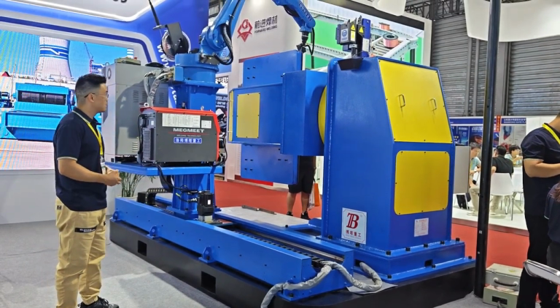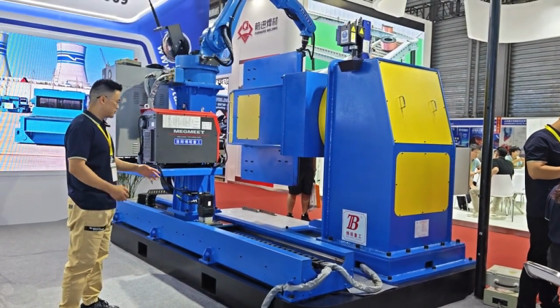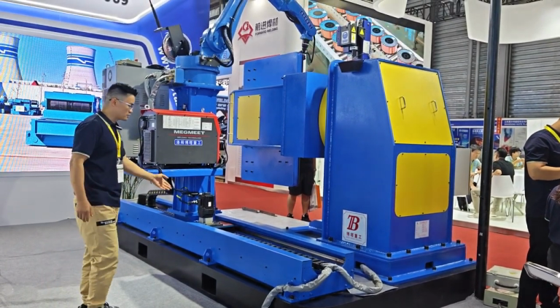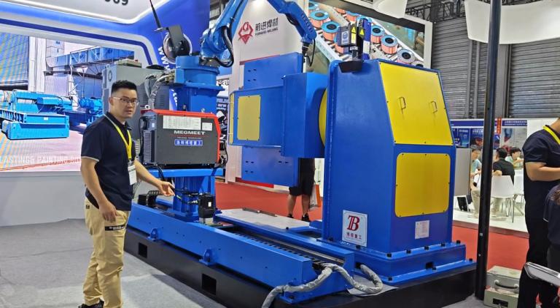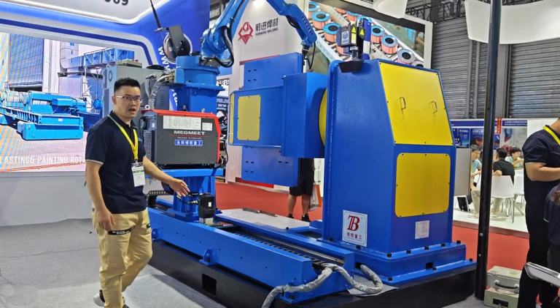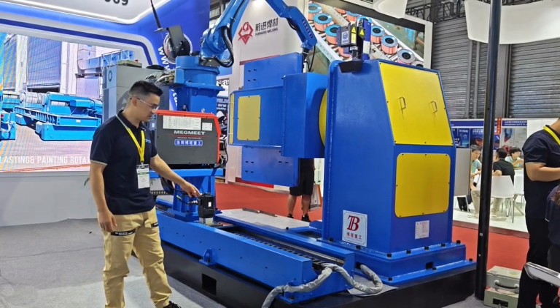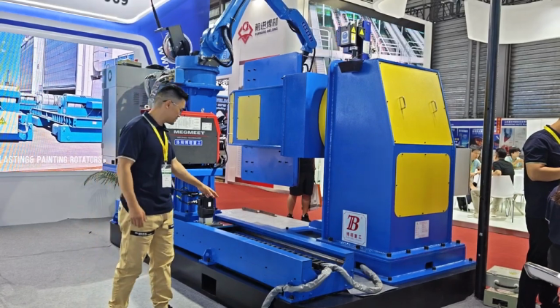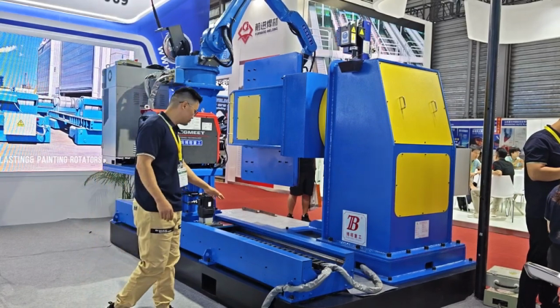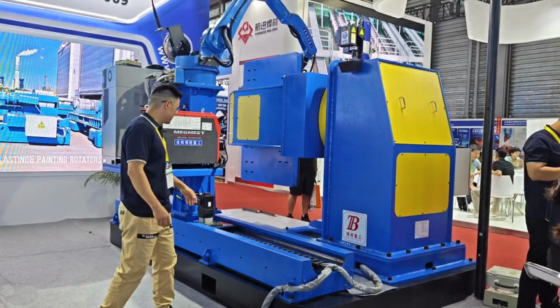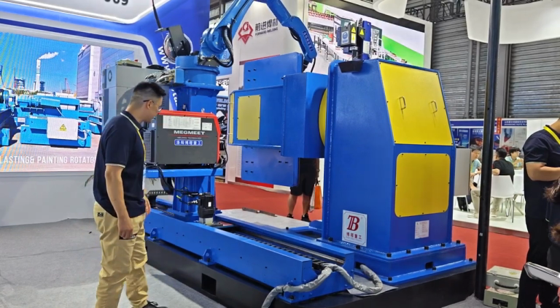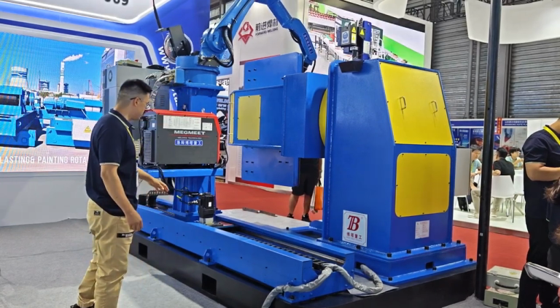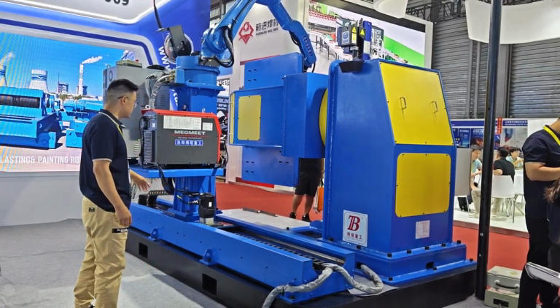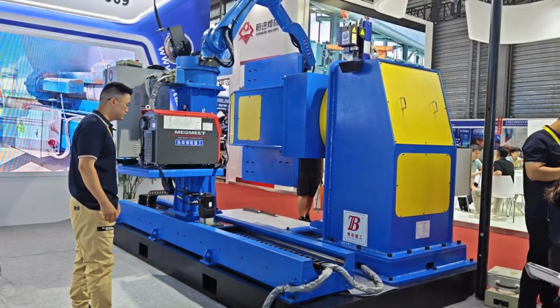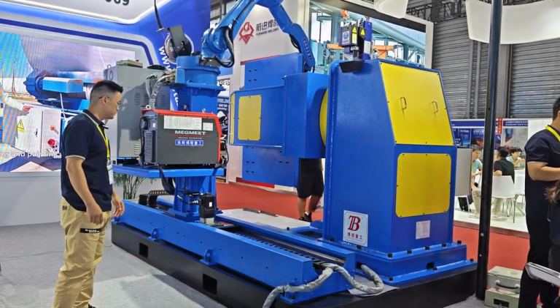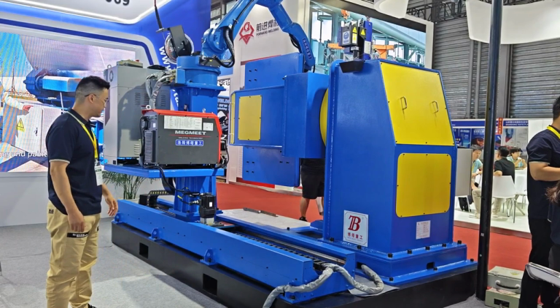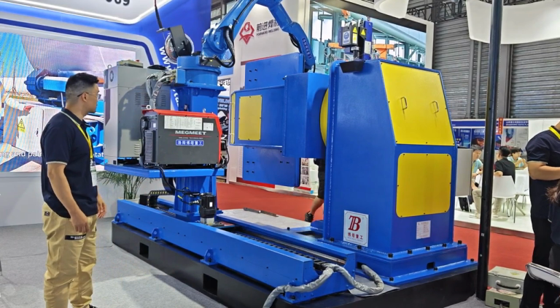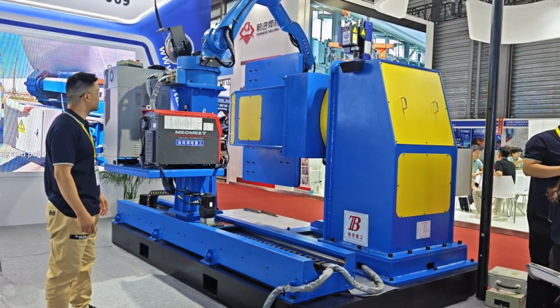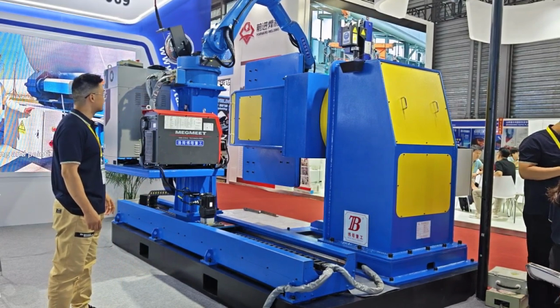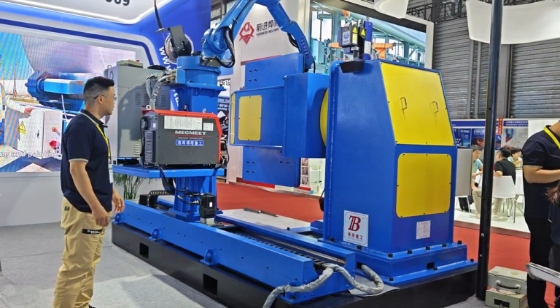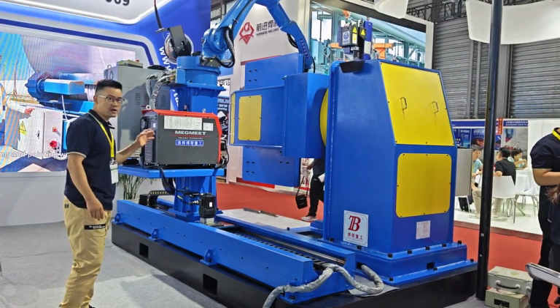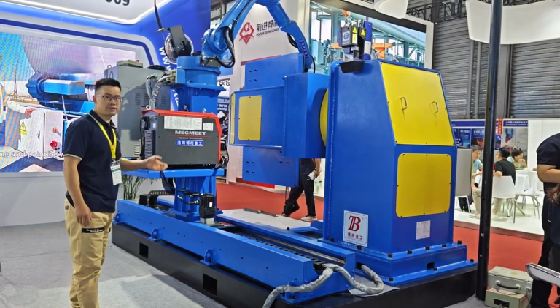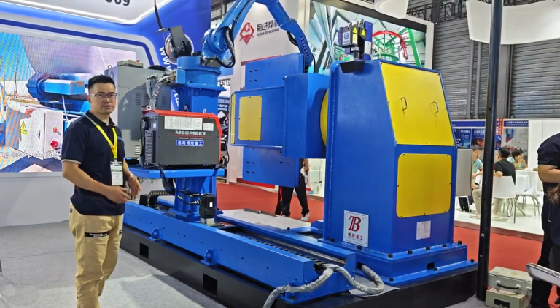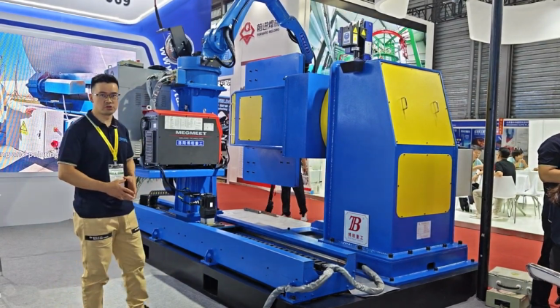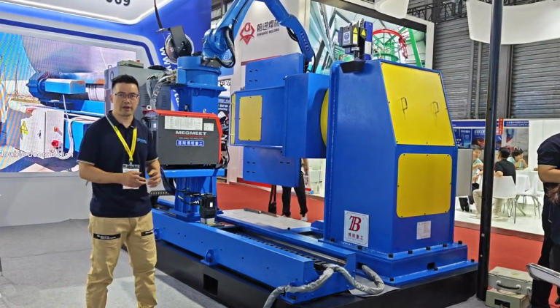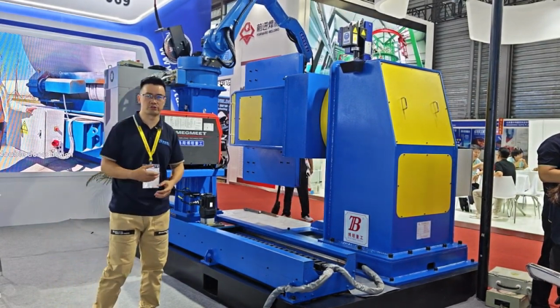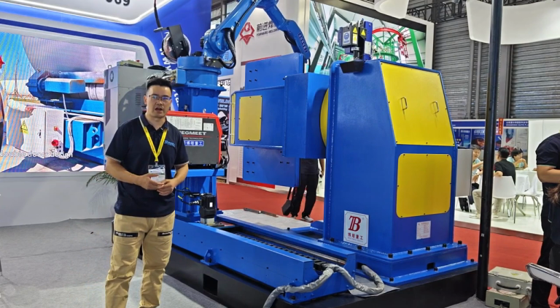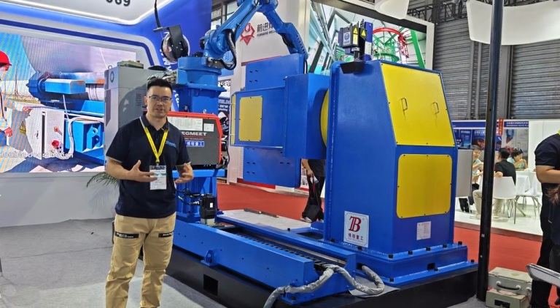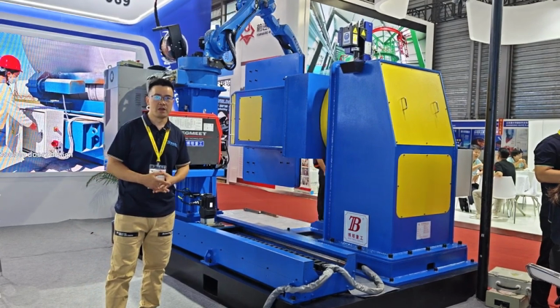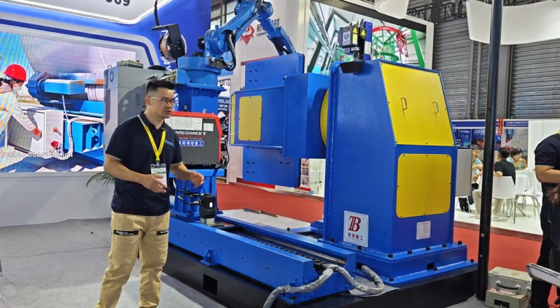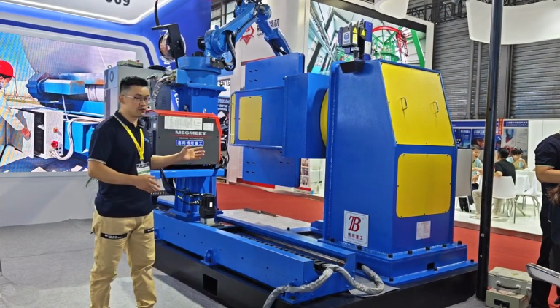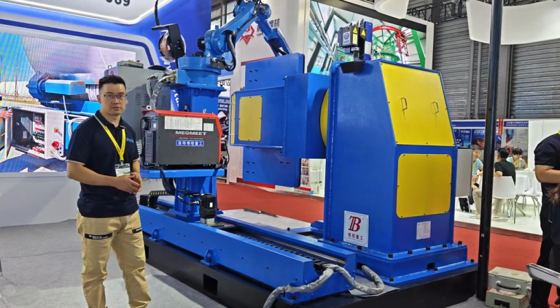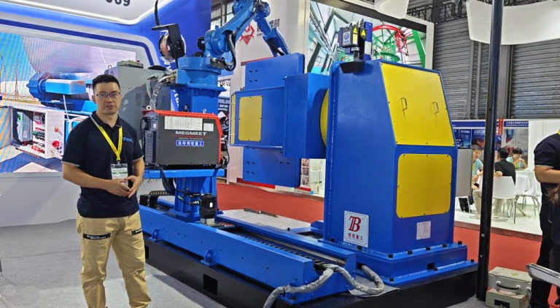You can also see the high precision steel rail — it's moving very smoothly. So we are using this machine to weld our rotator, our machine. We also sell this machine.